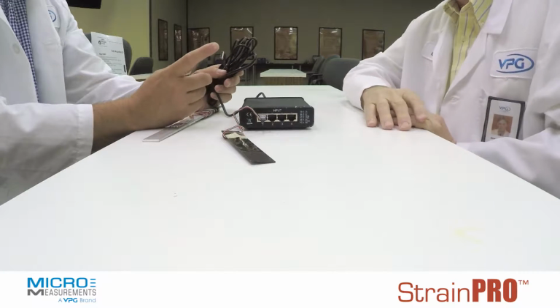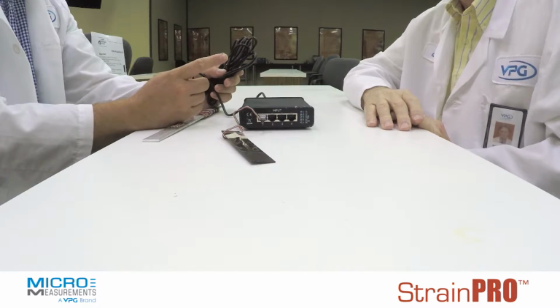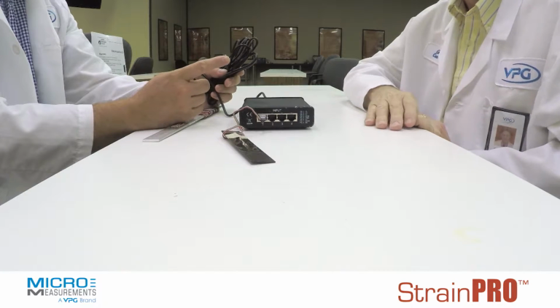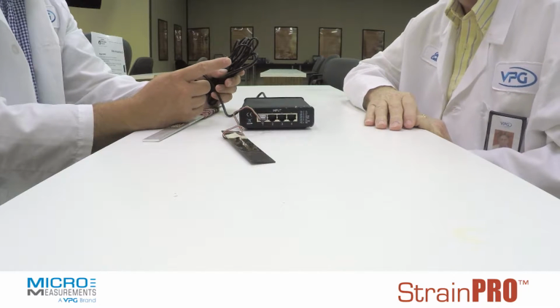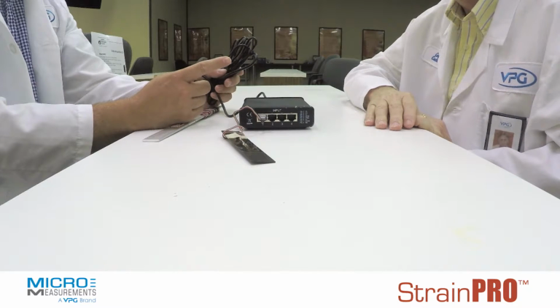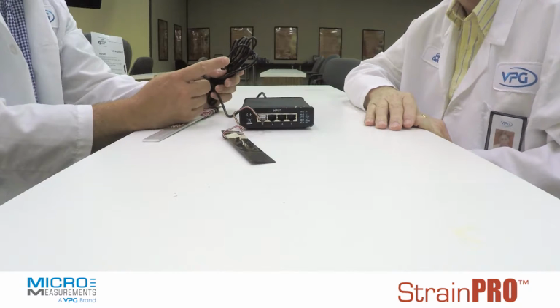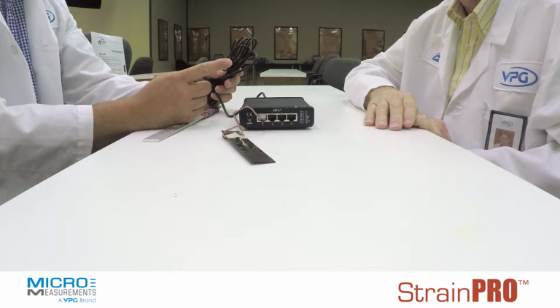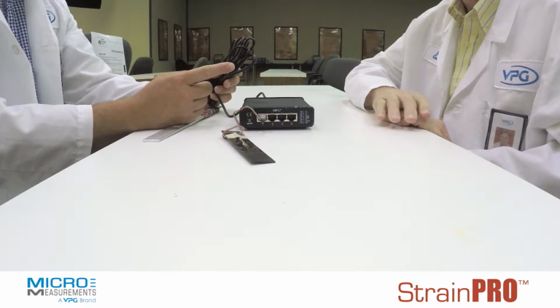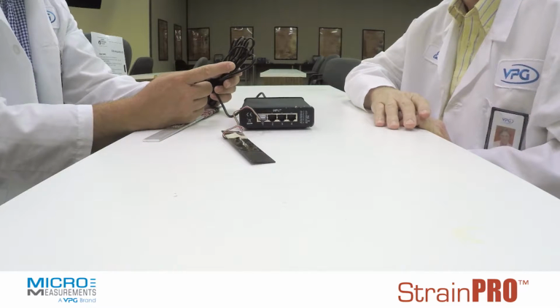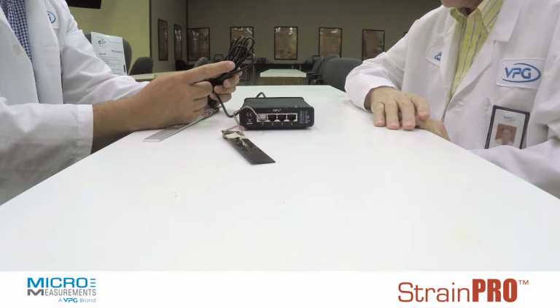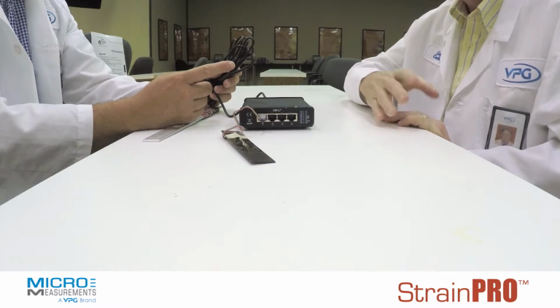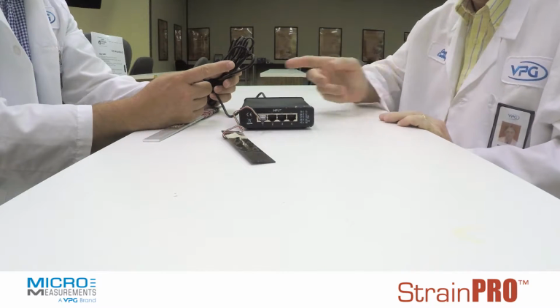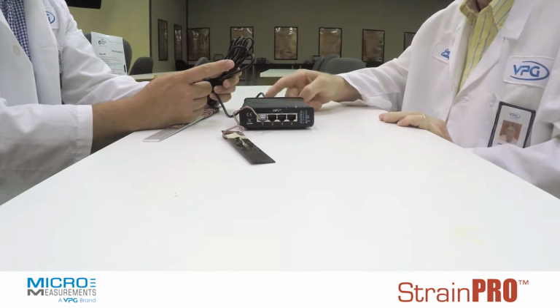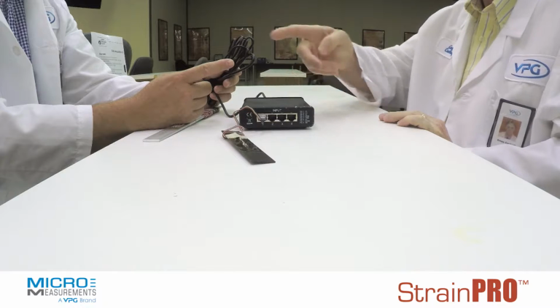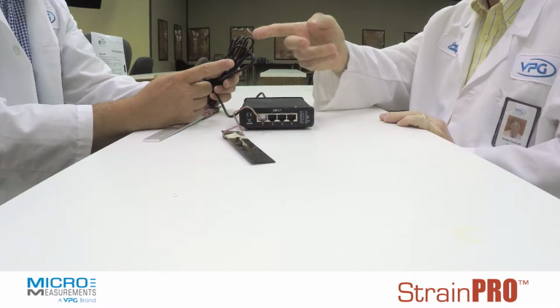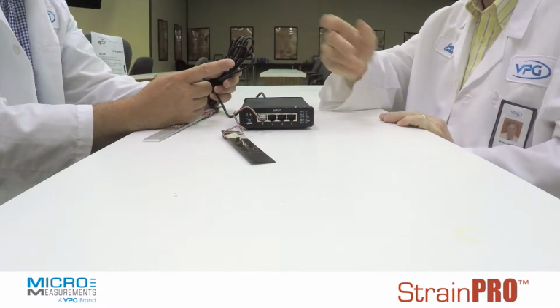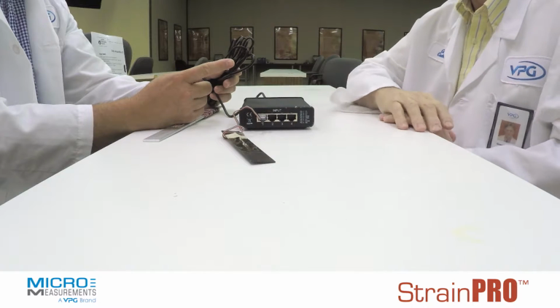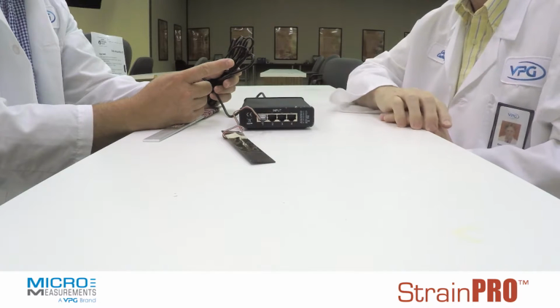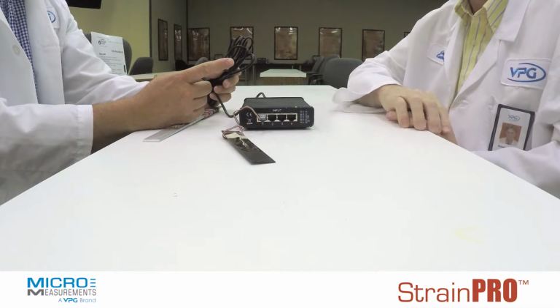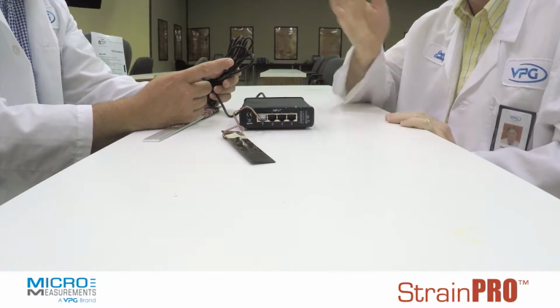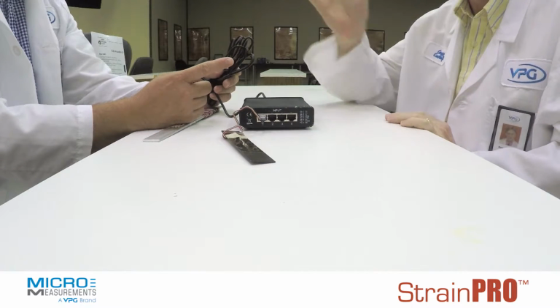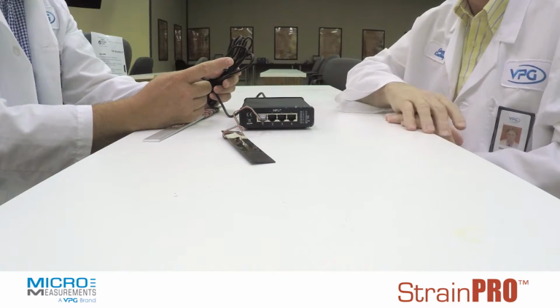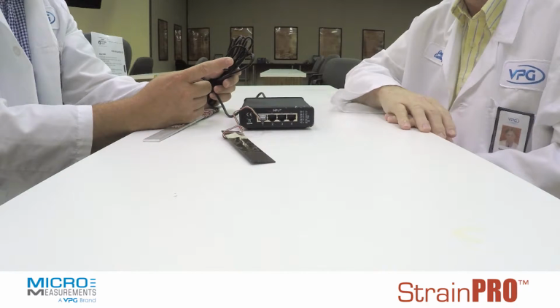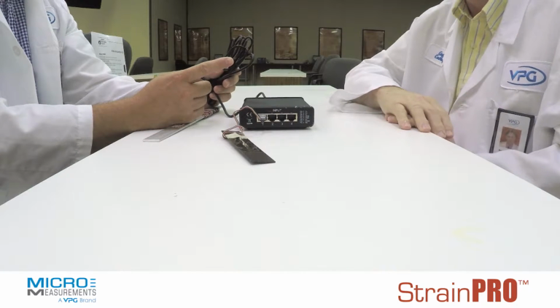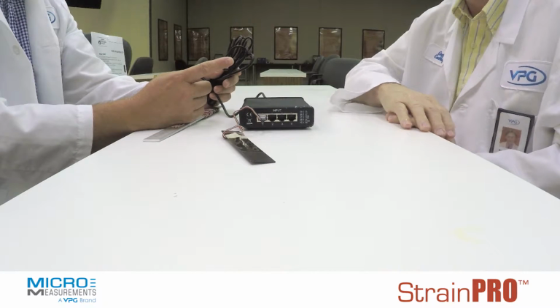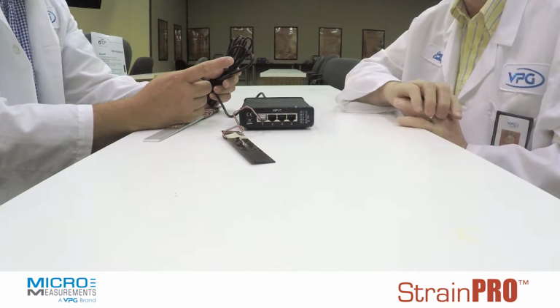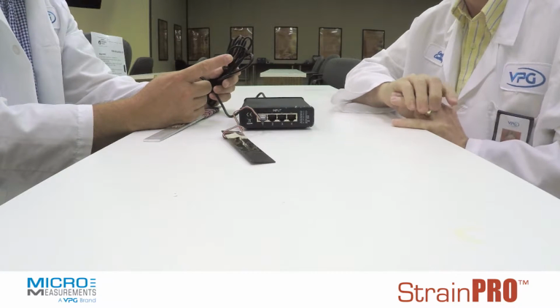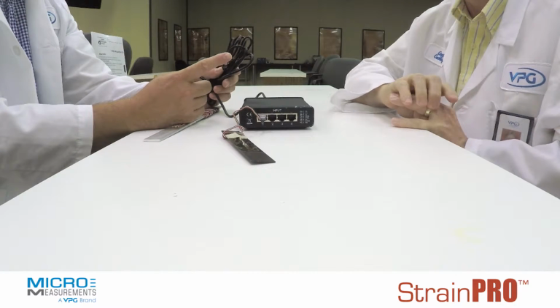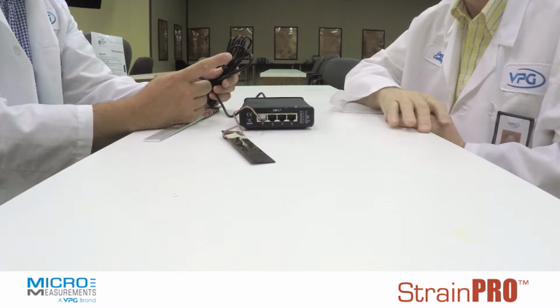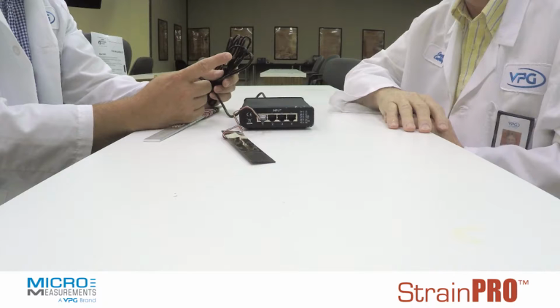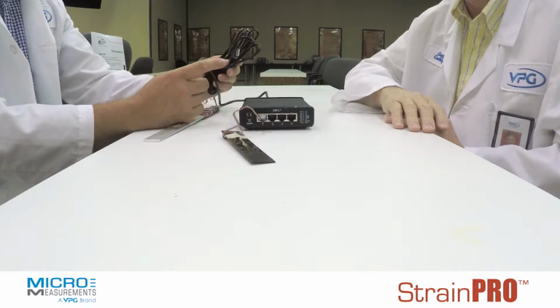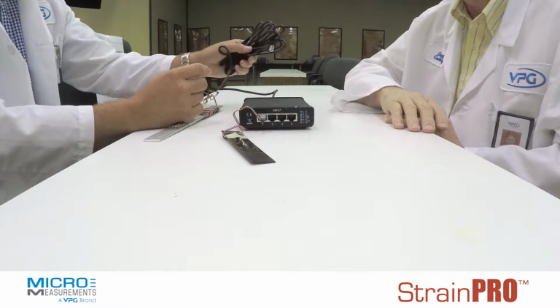And you said it connects to the computer through a USB connection? Yes, it can go into any USB port on a laptop or a computer.